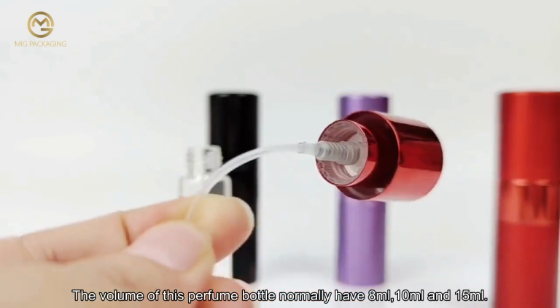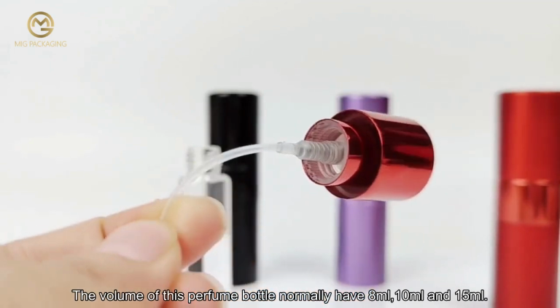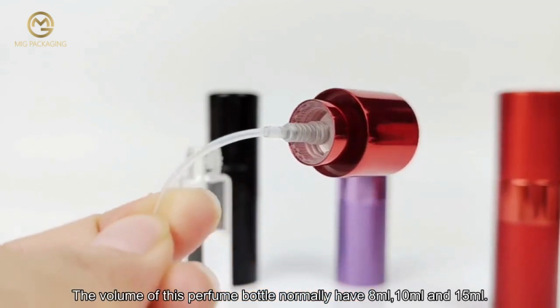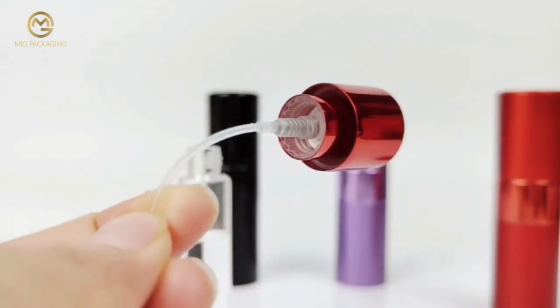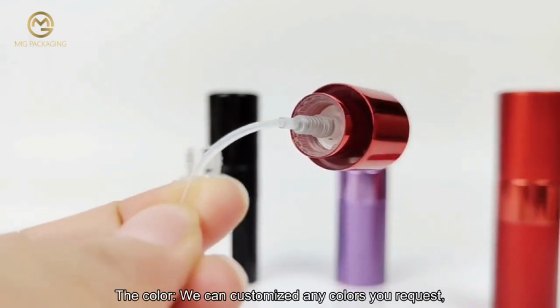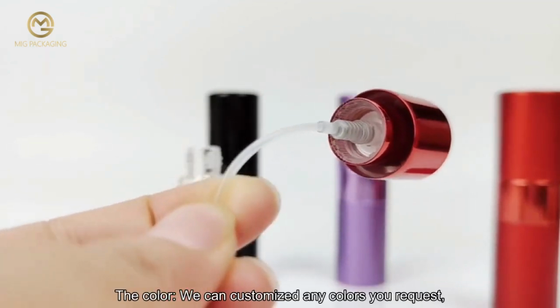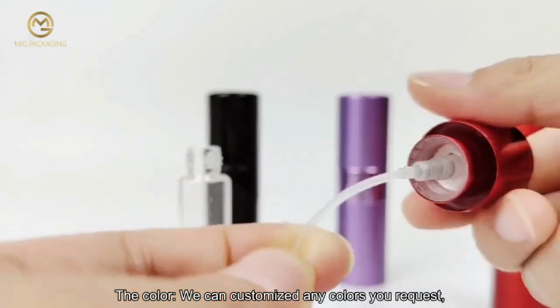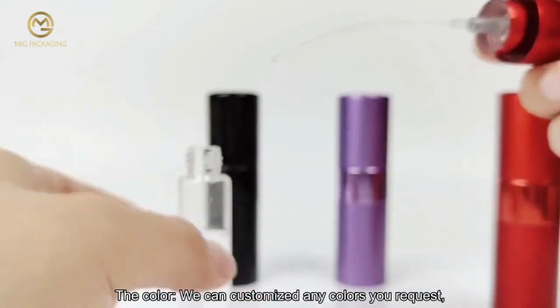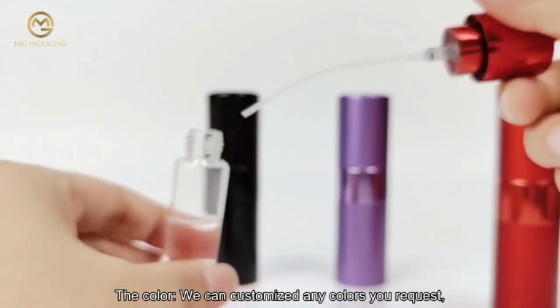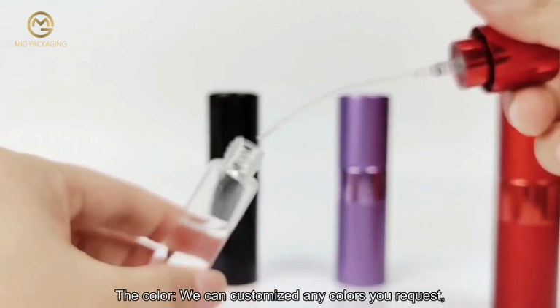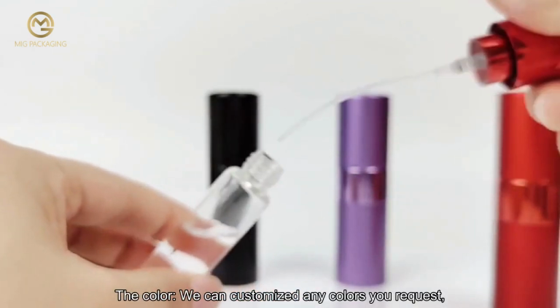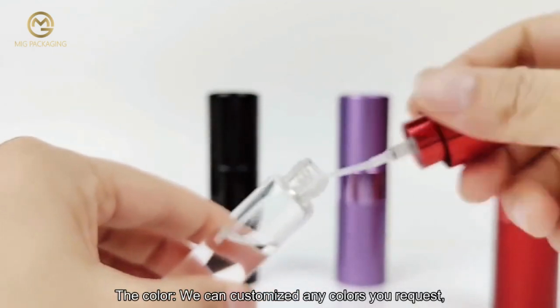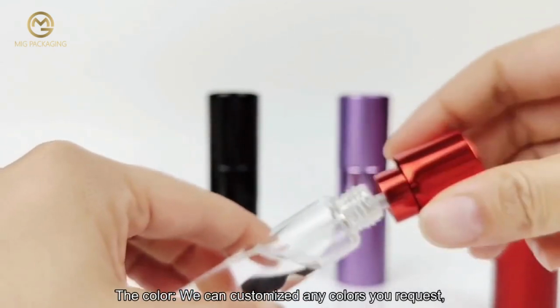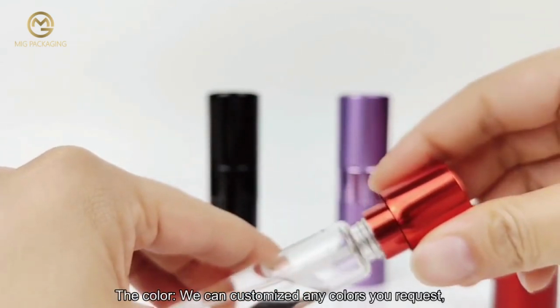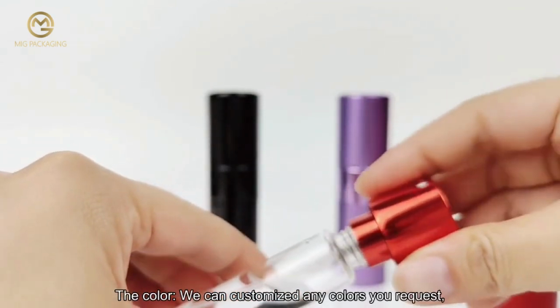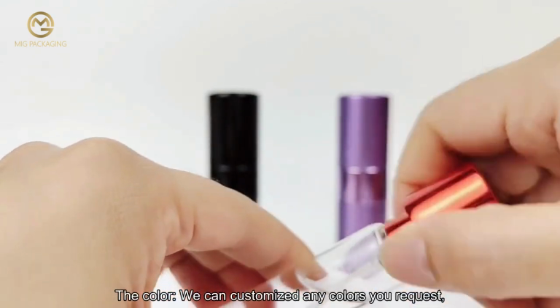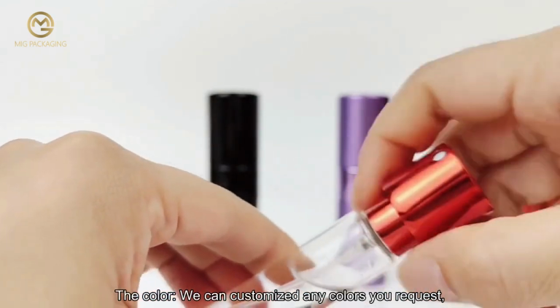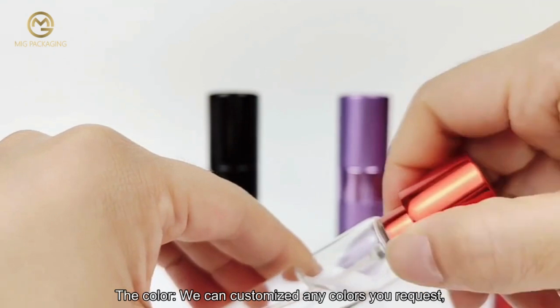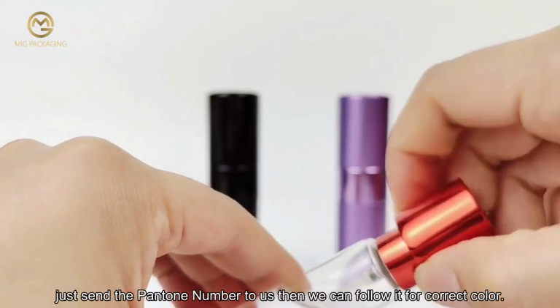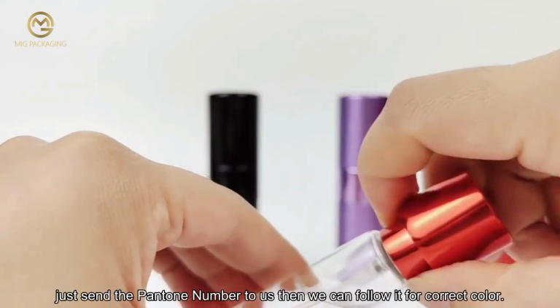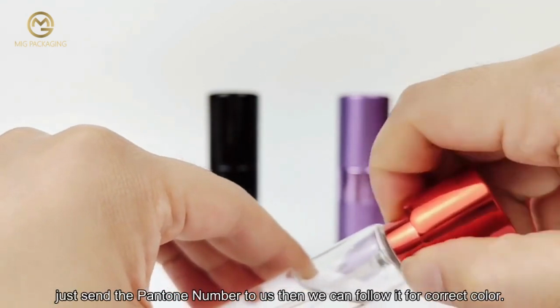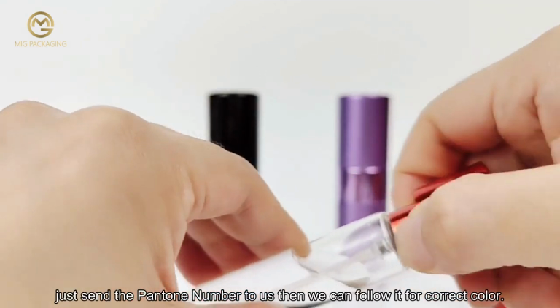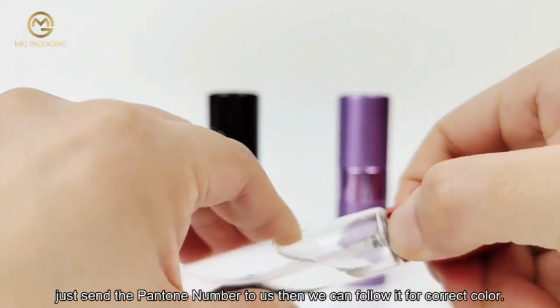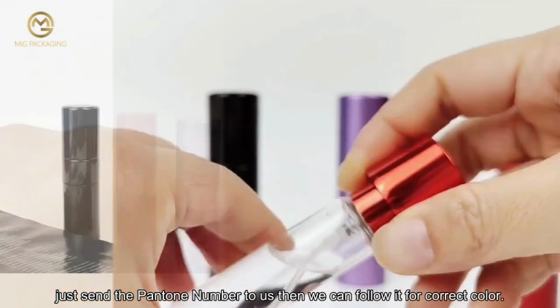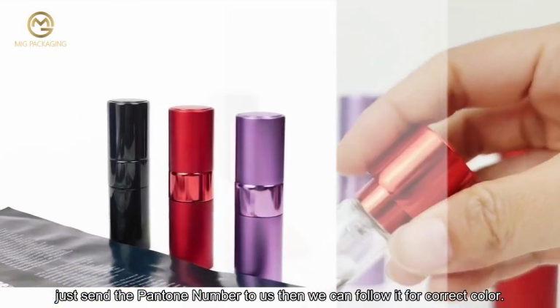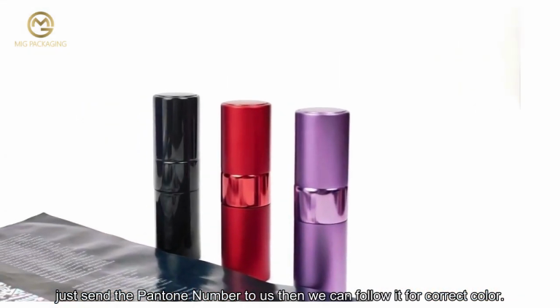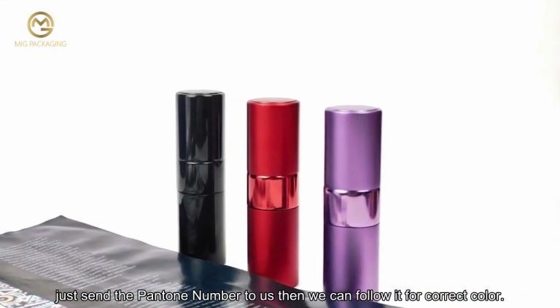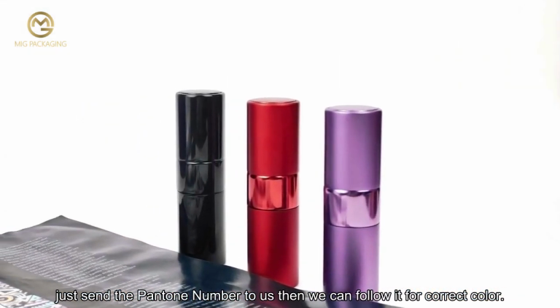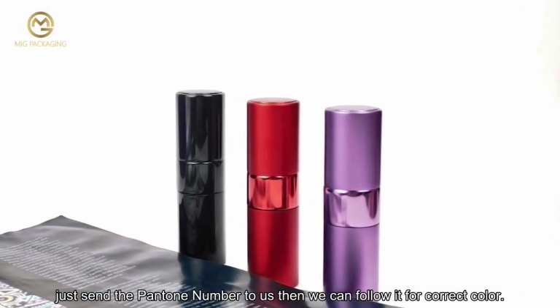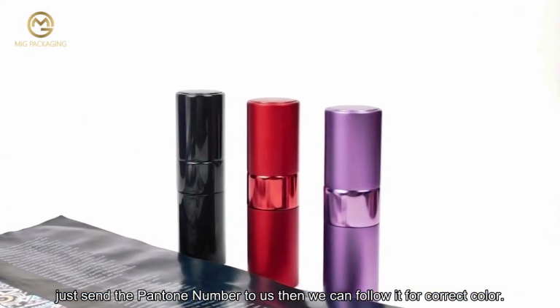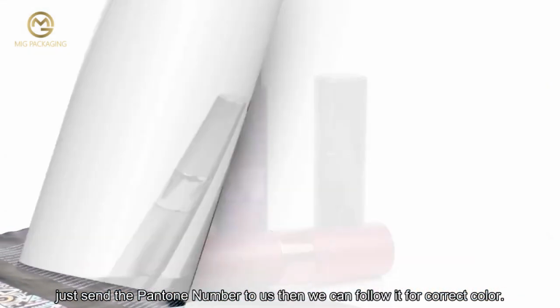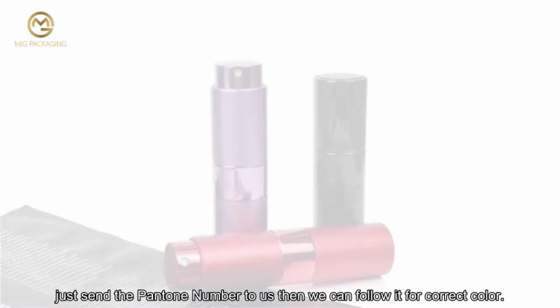The color can be customized to any color you request. Just send the Pantone number to us and we will follow it for the correct color.